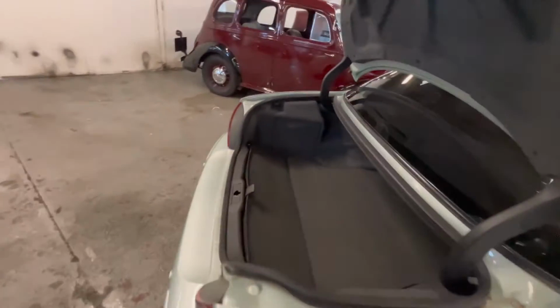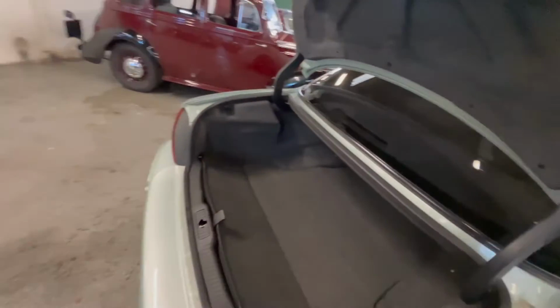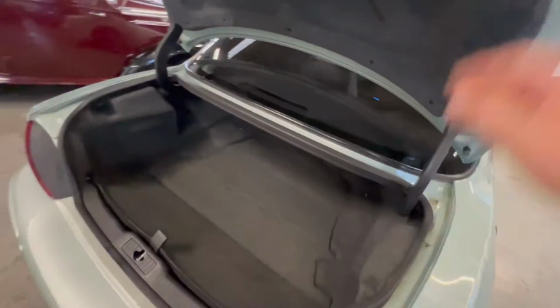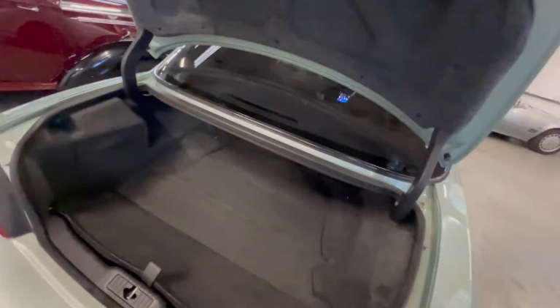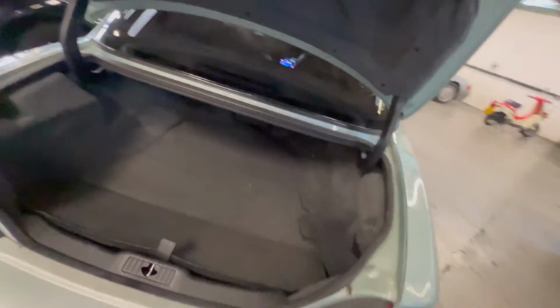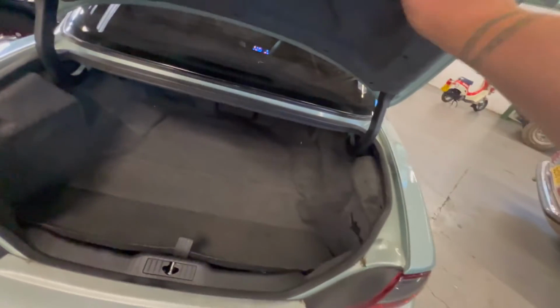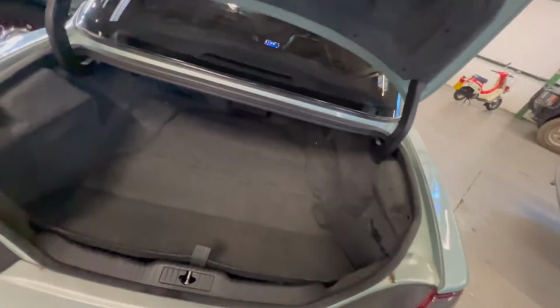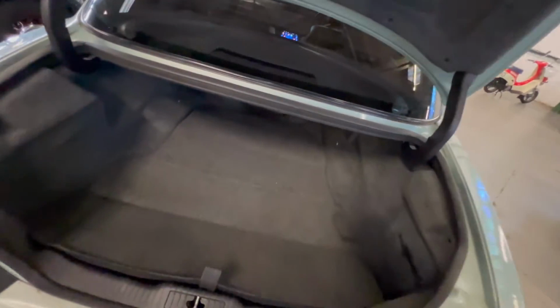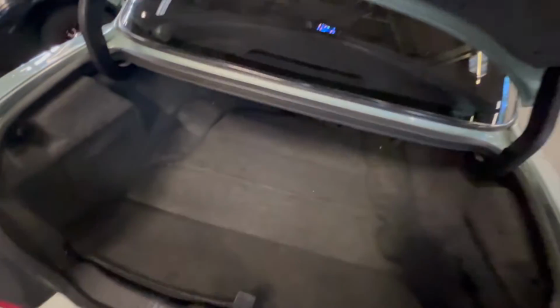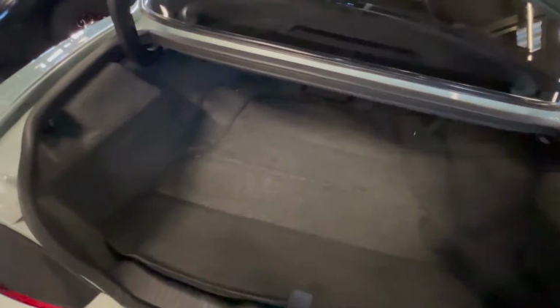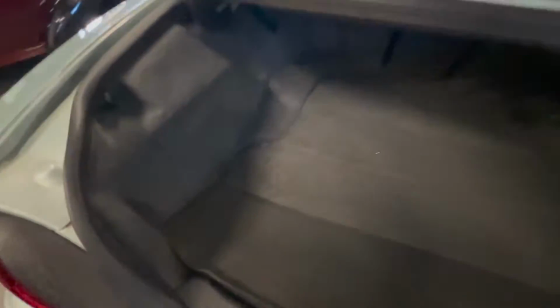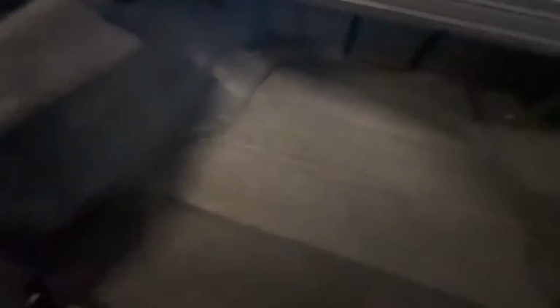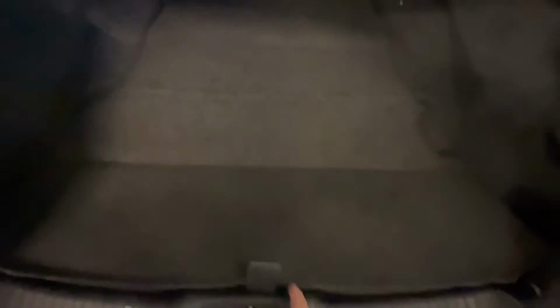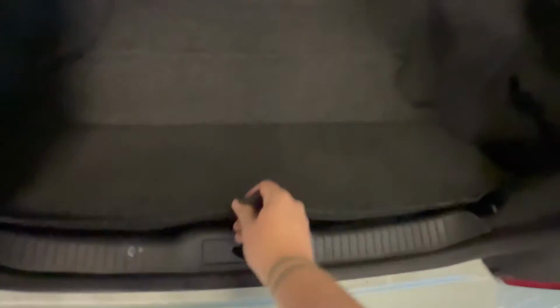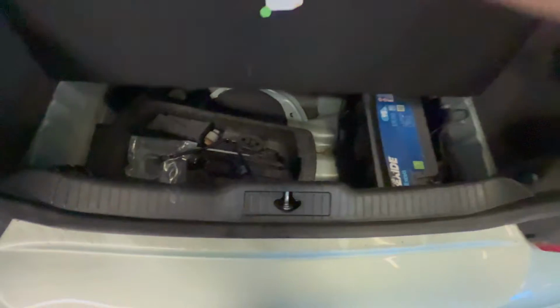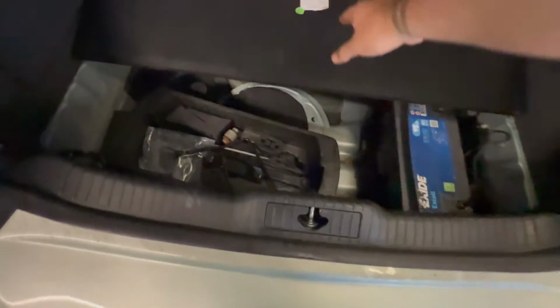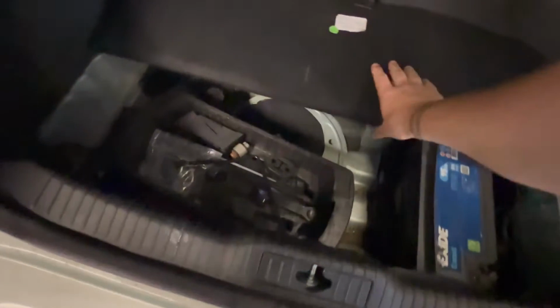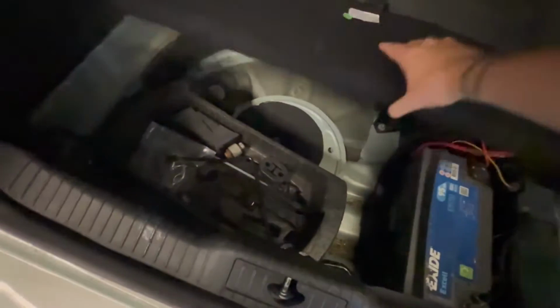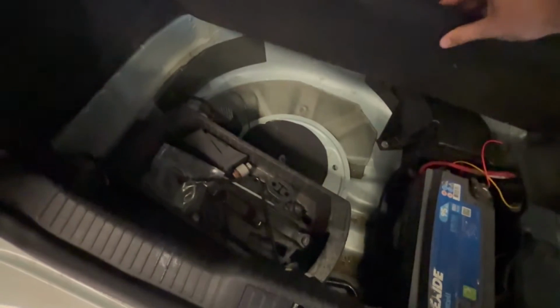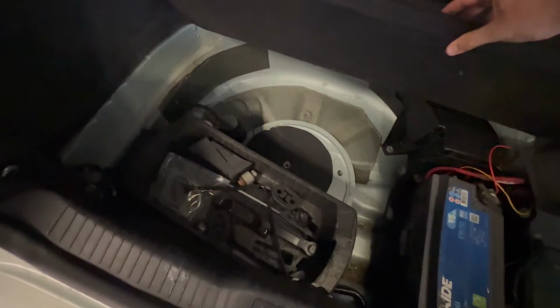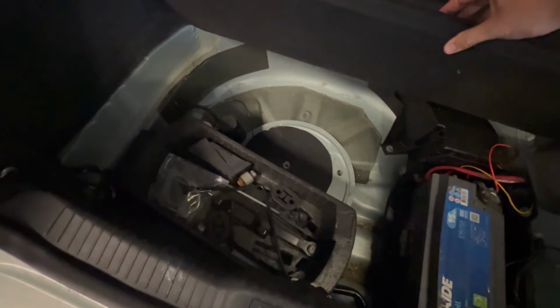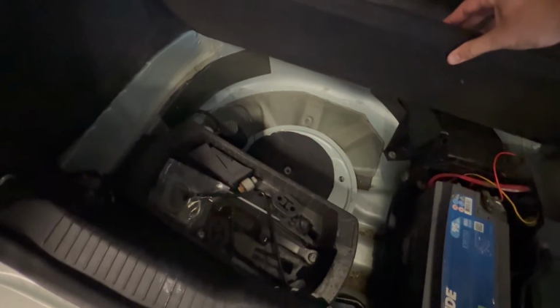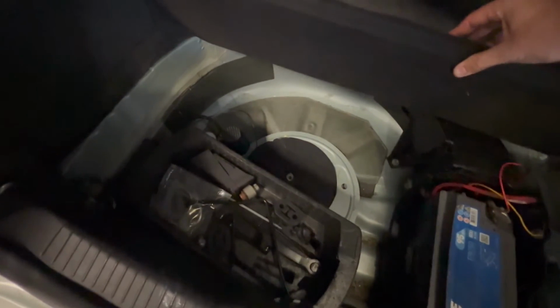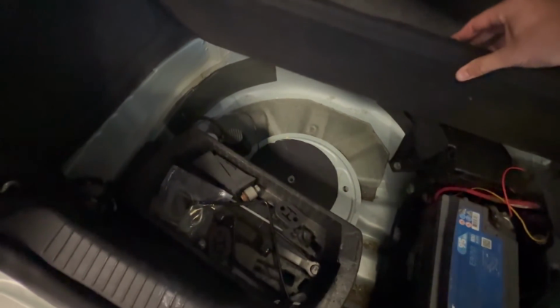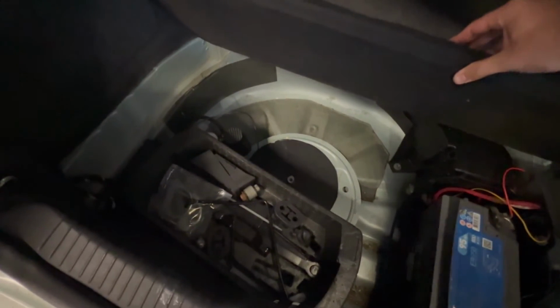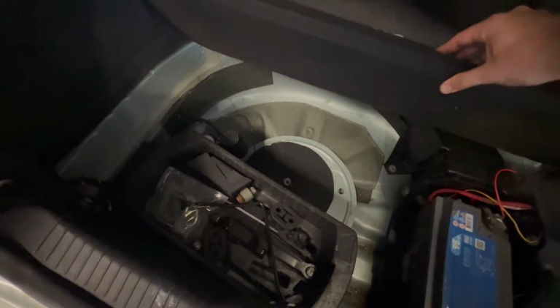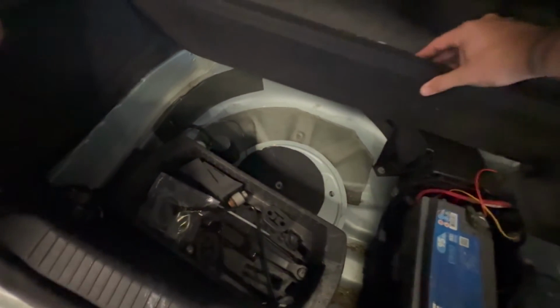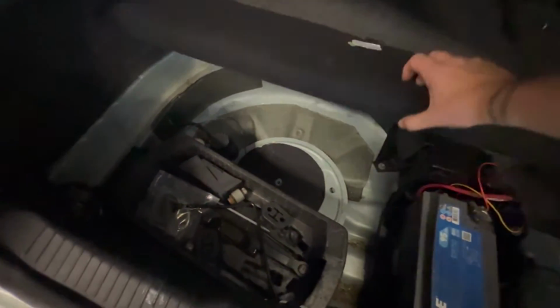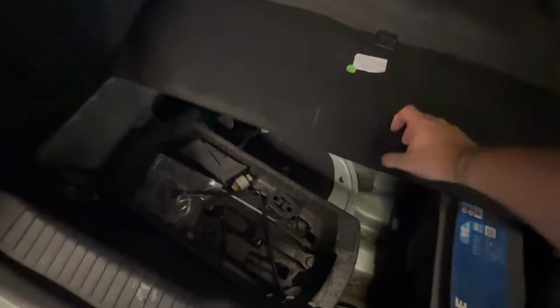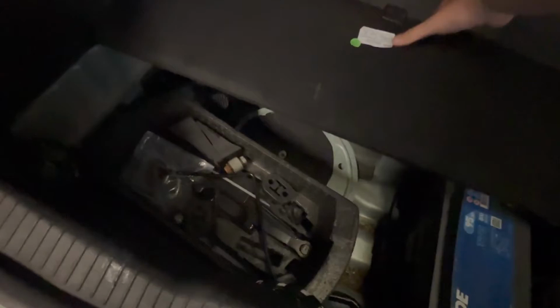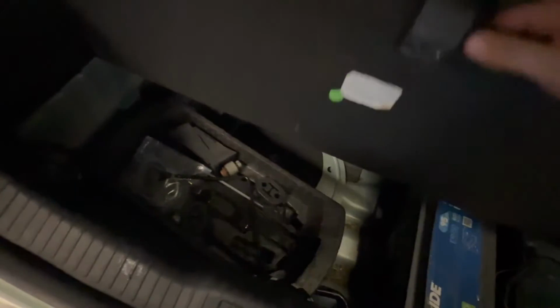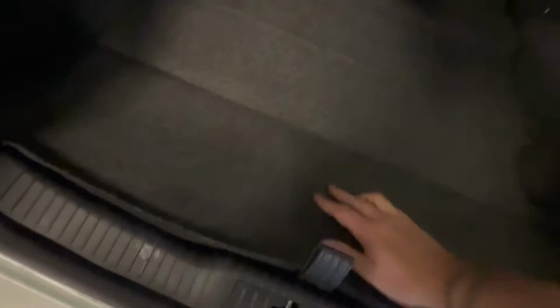Into the boot — like I say, it springs straight up on the button. There's a nice clean carpet set, and under here you've got your toolkit, the air pump and all that. Obviously the spare wheel was an option on these as well.